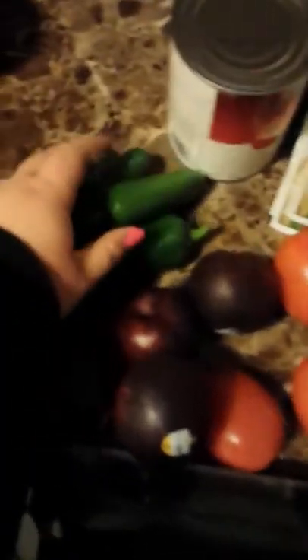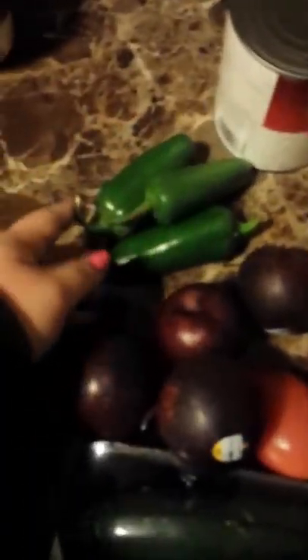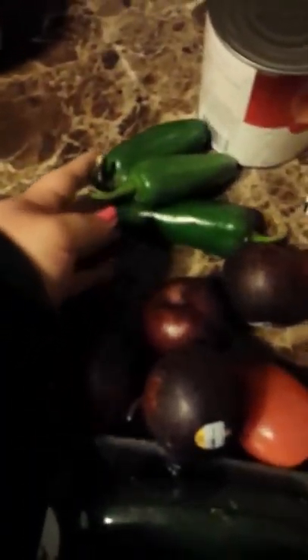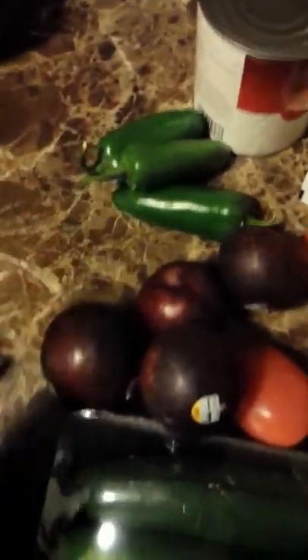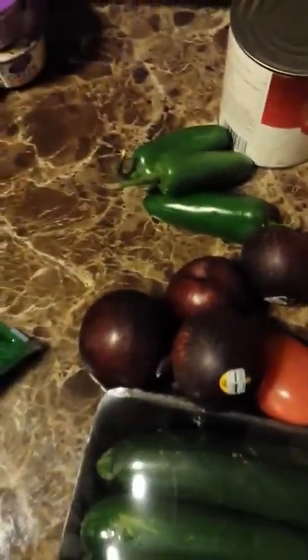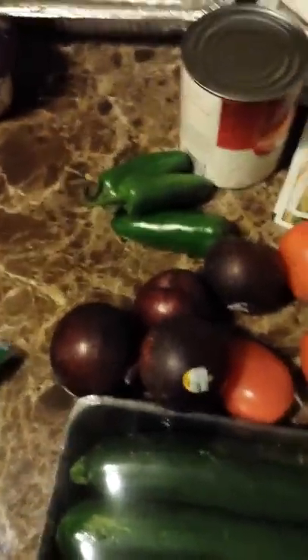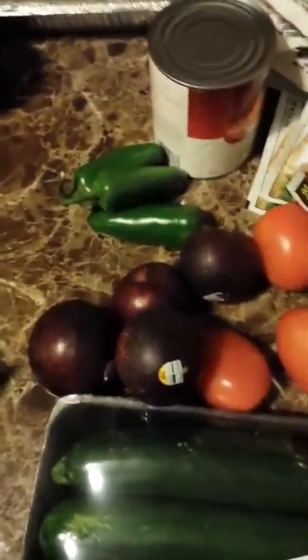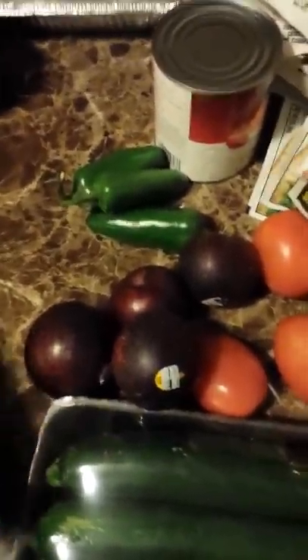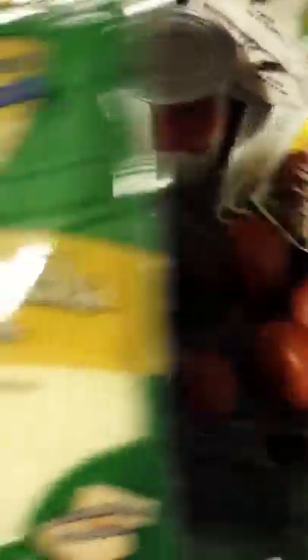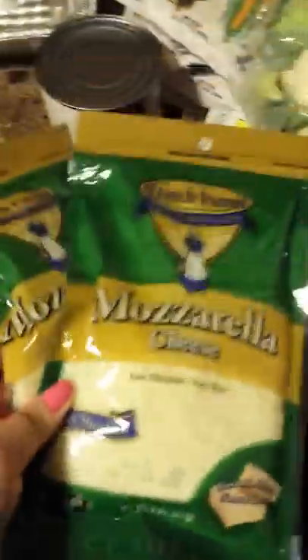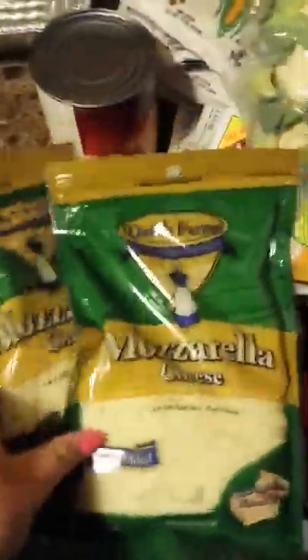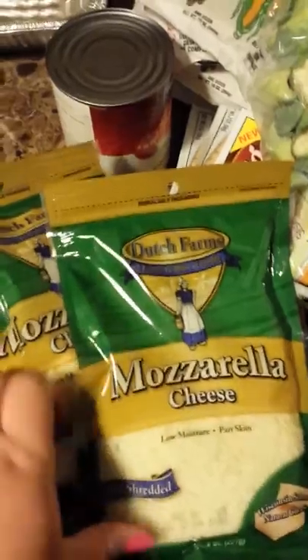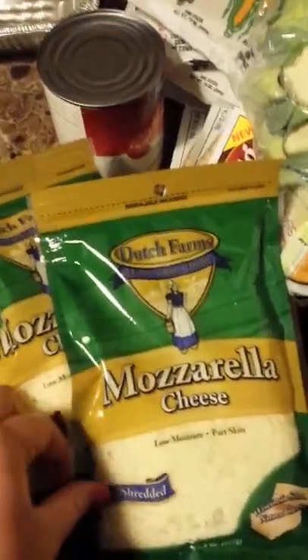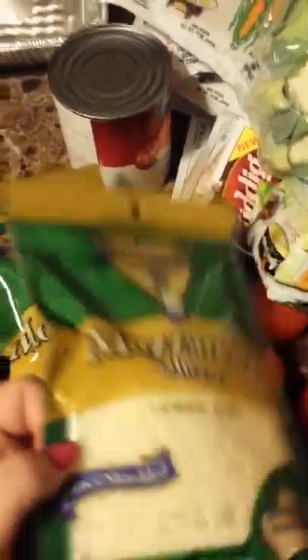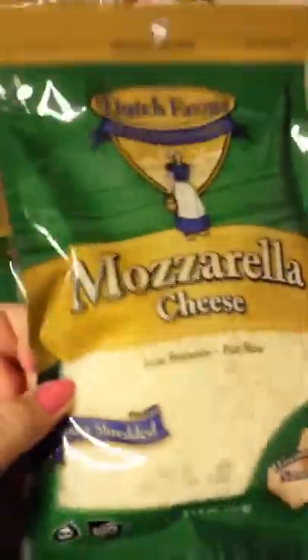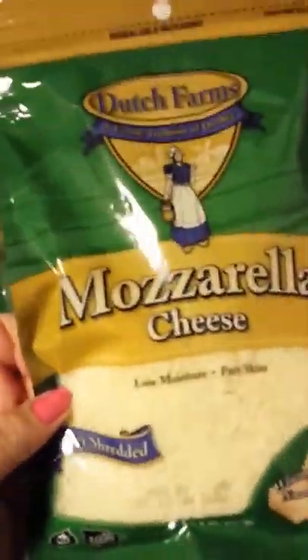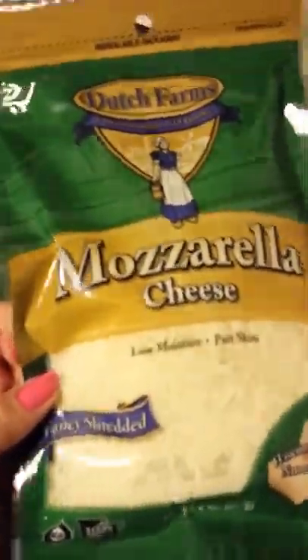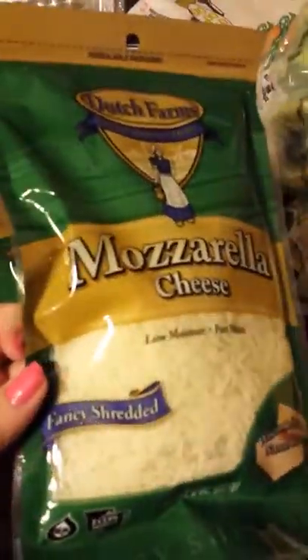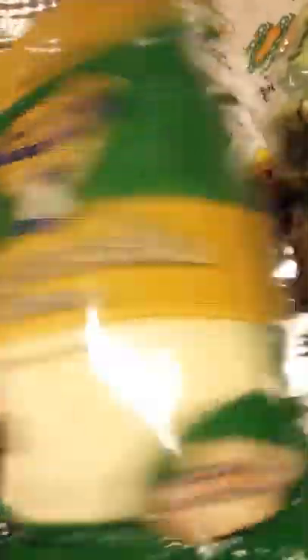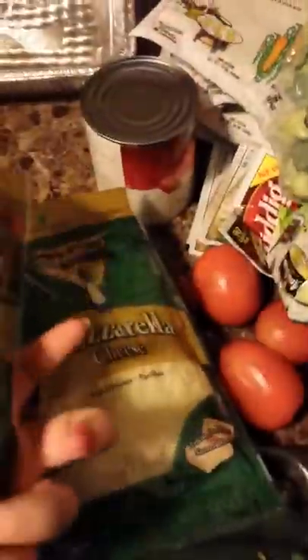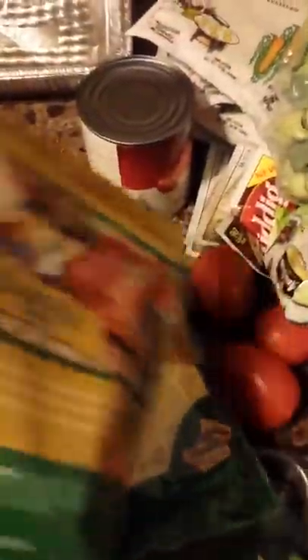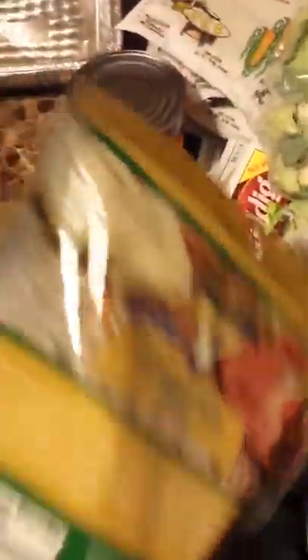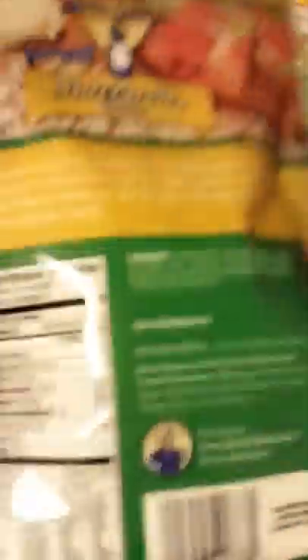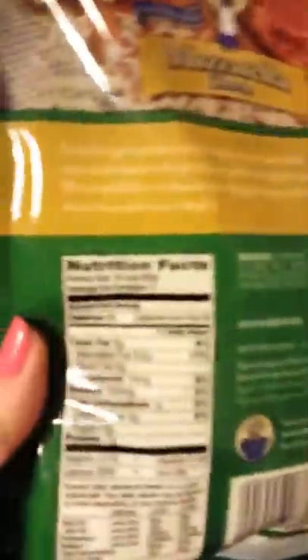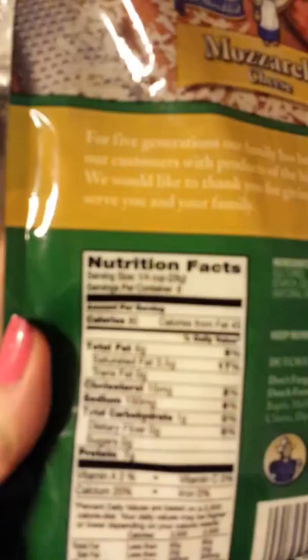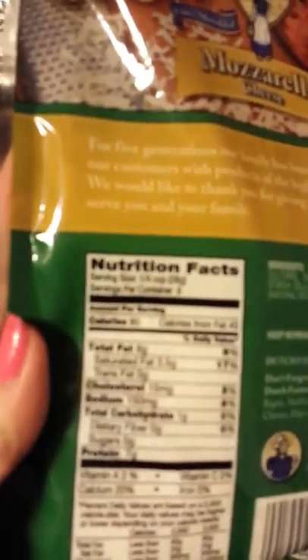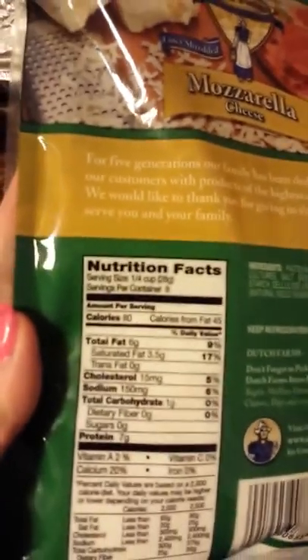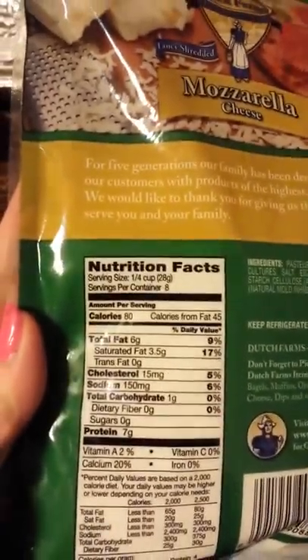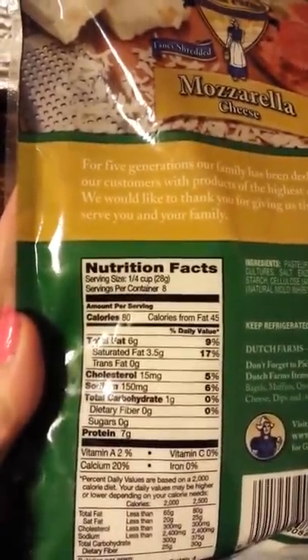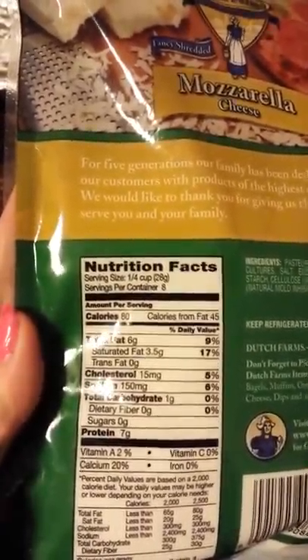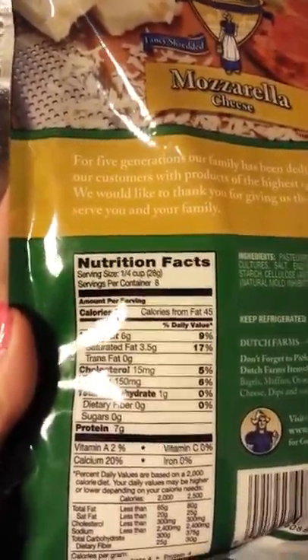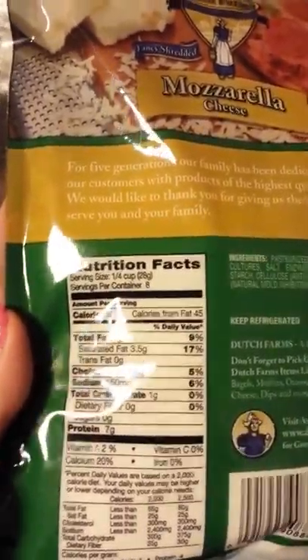I got three jalapeños. I got two things of mozzarella cheese, low moisture, part skim — and this is 80 calories for one-fourth cup.